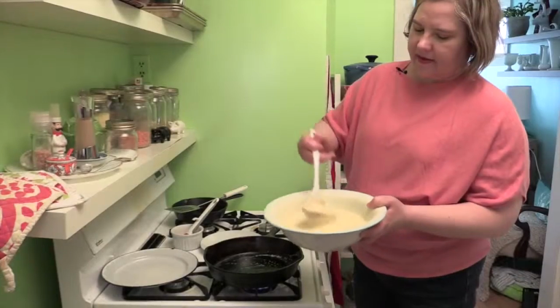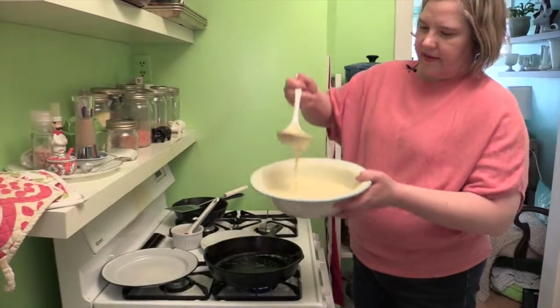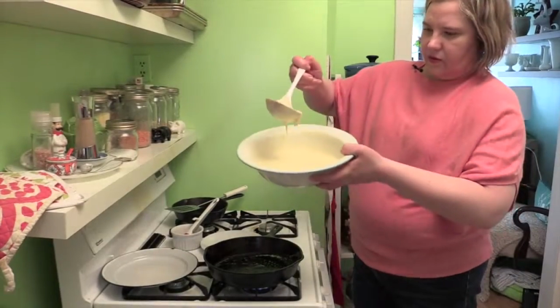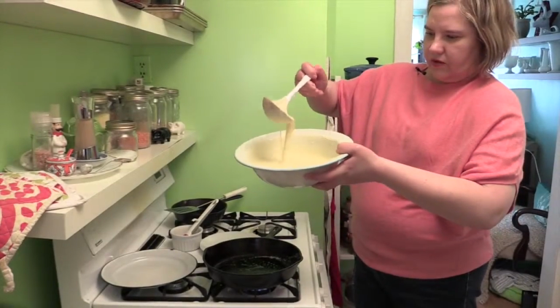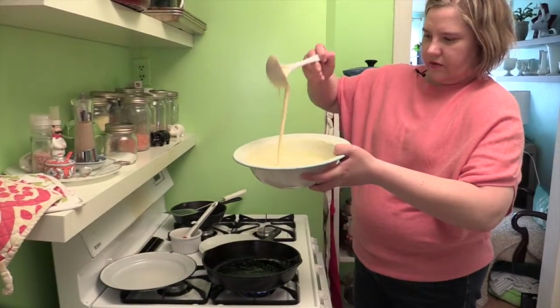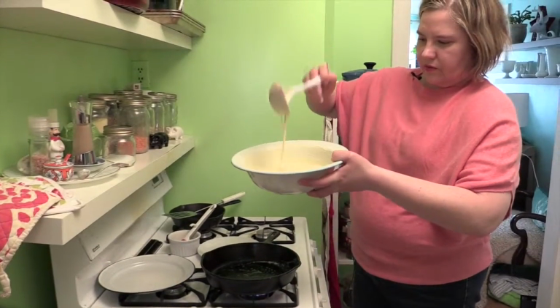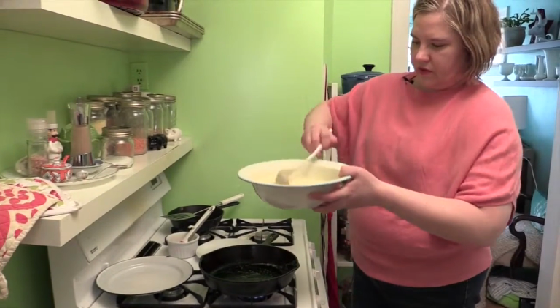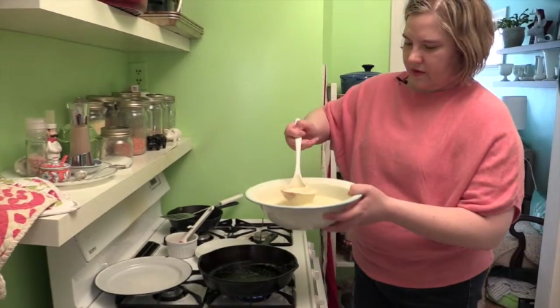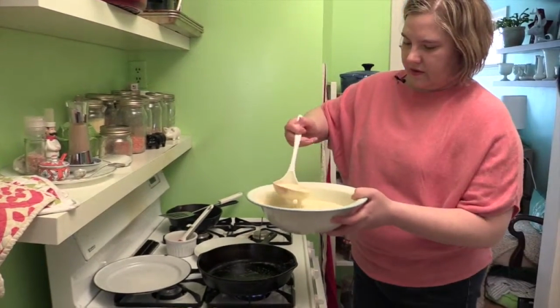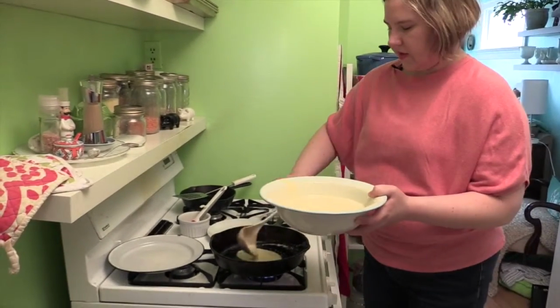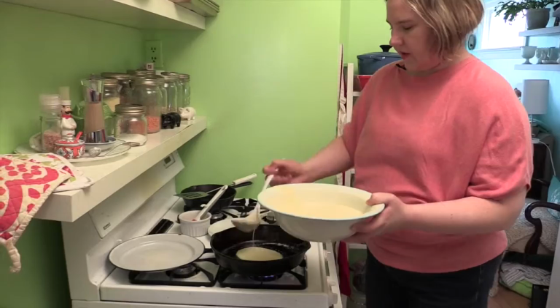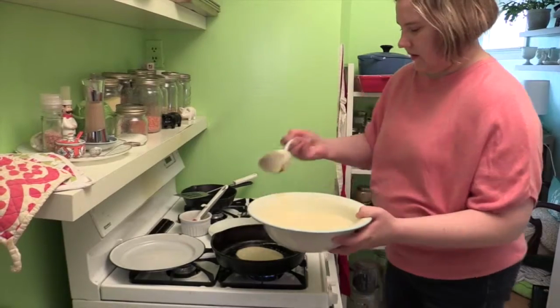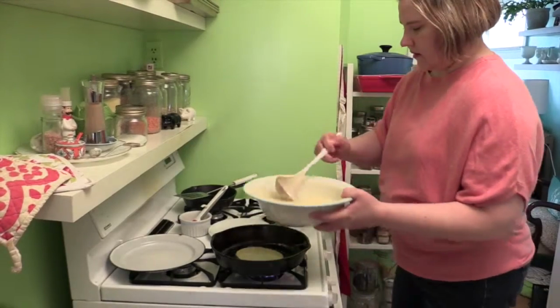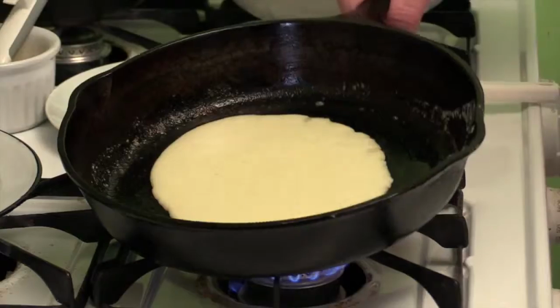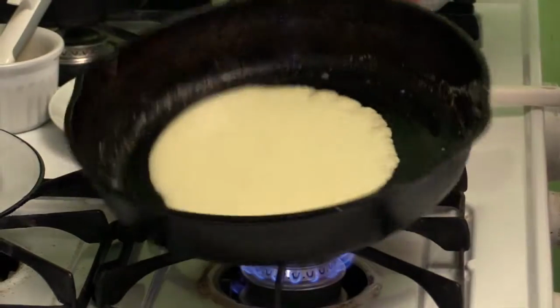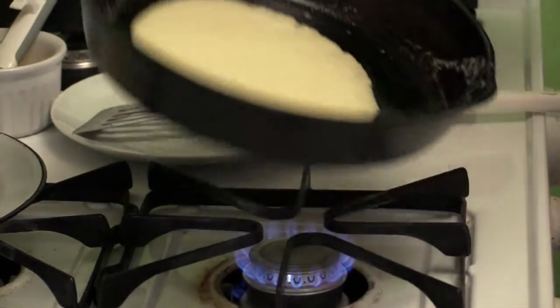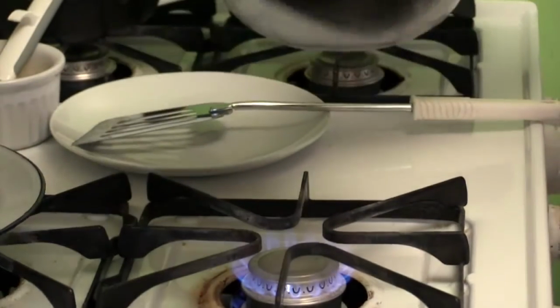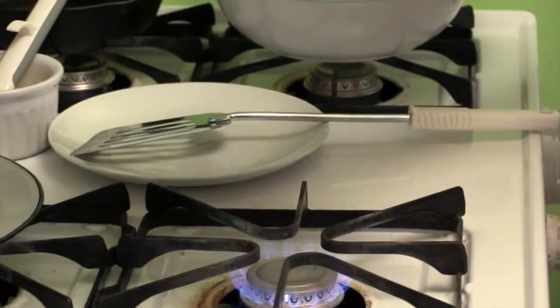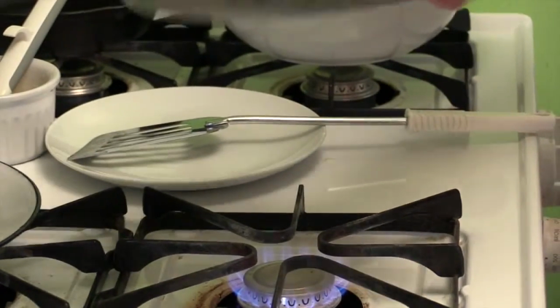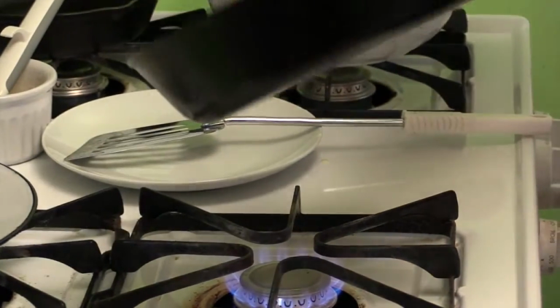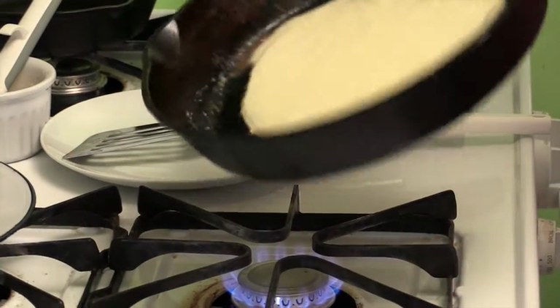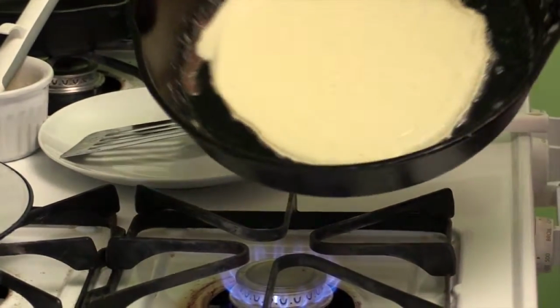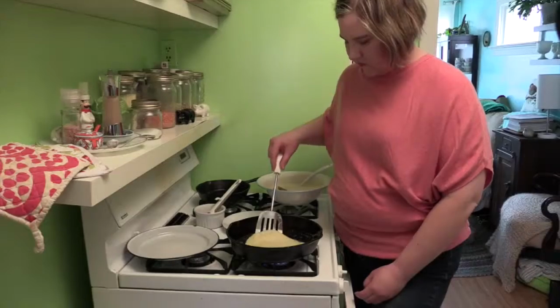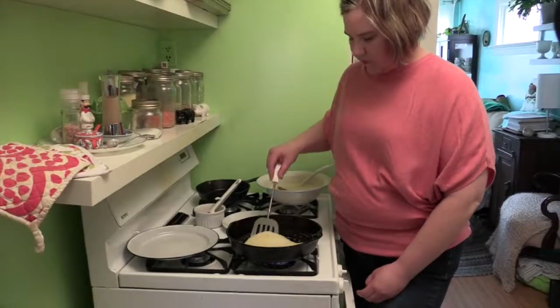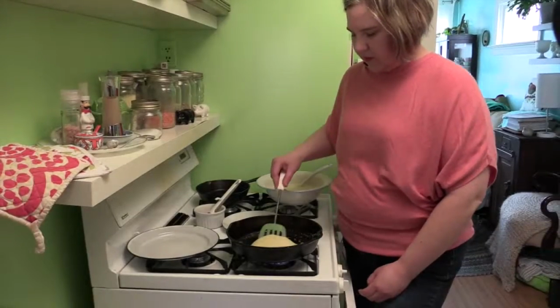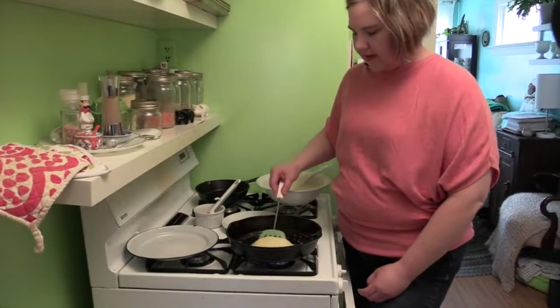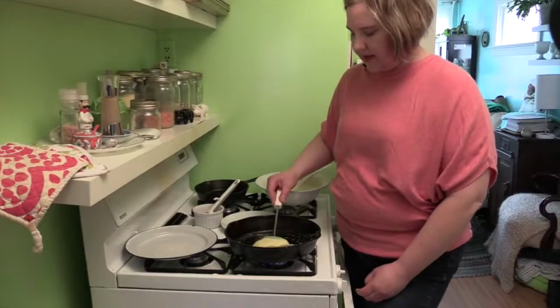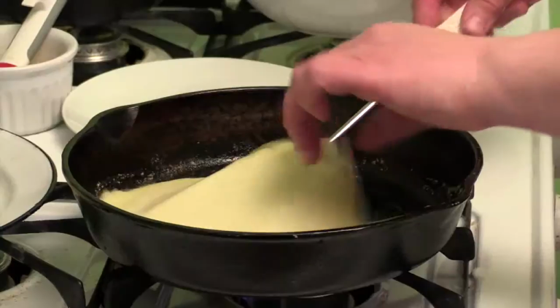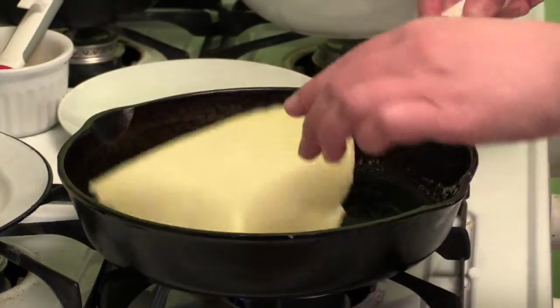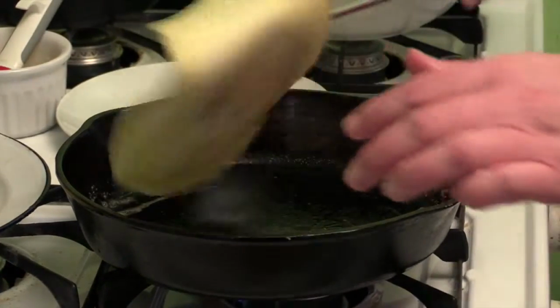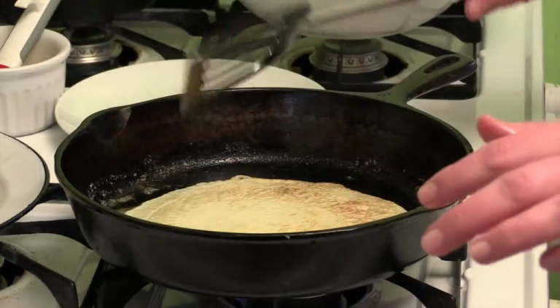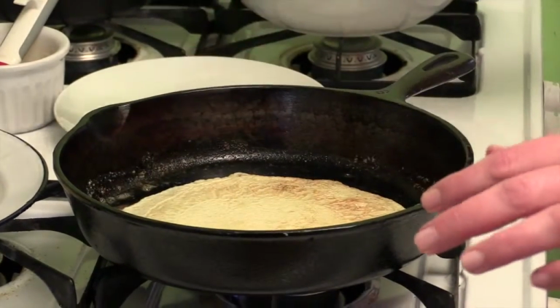This is the consistency you want. Put the batter in, kind of swirl it around, move it easily, and then just flip.